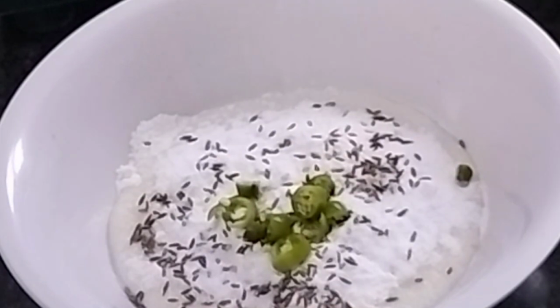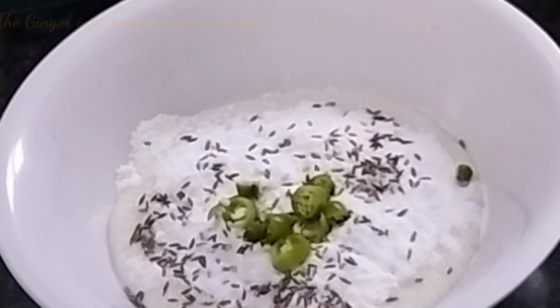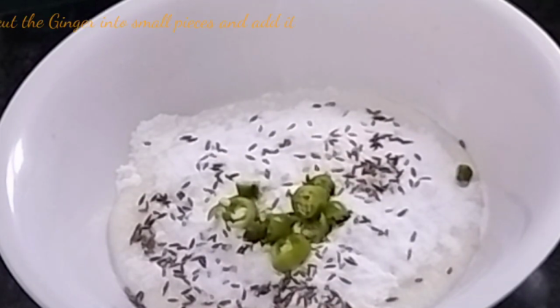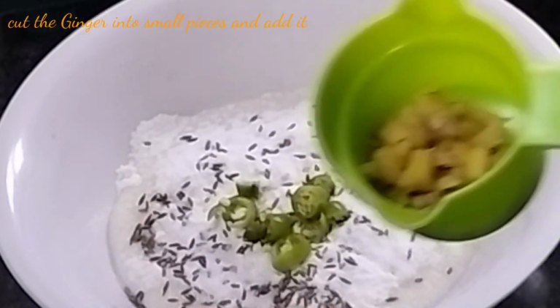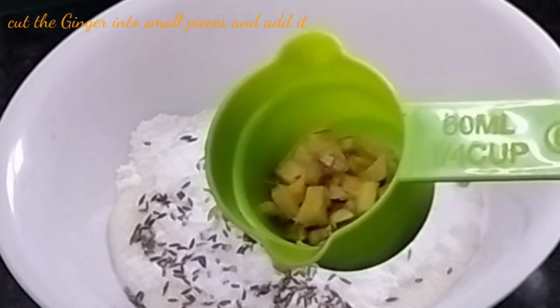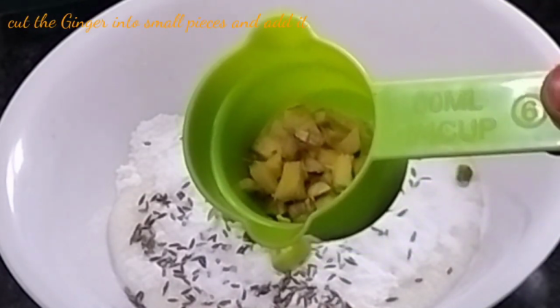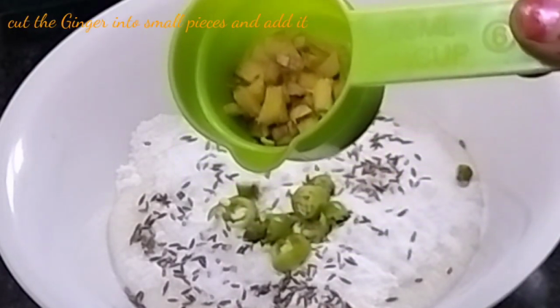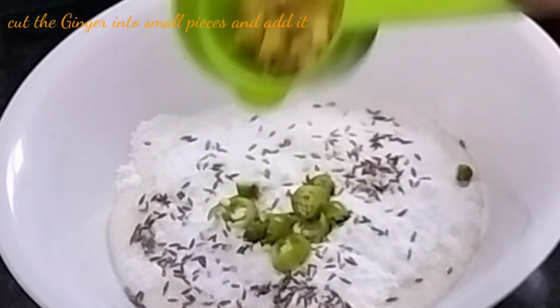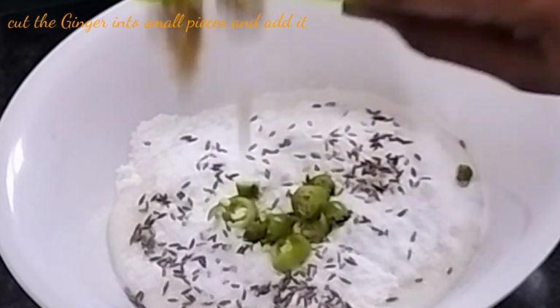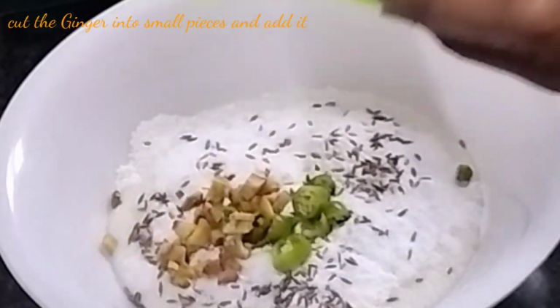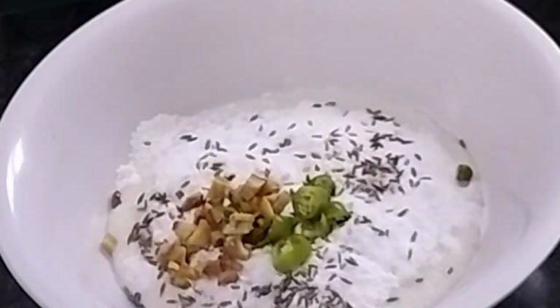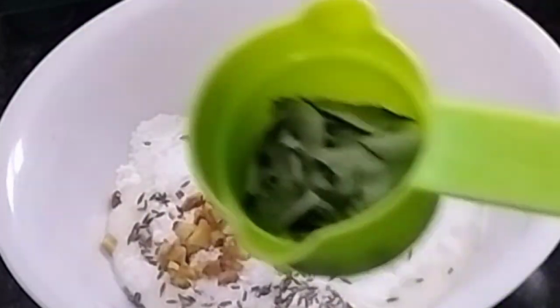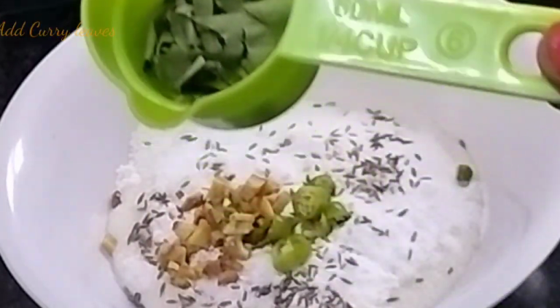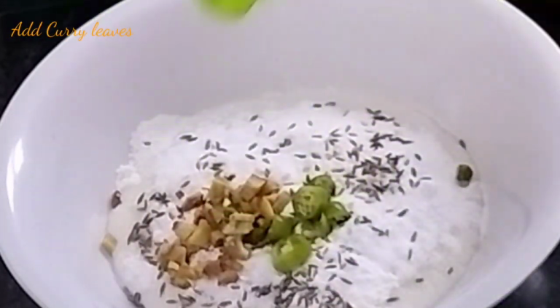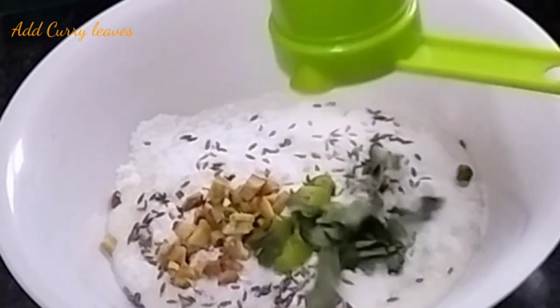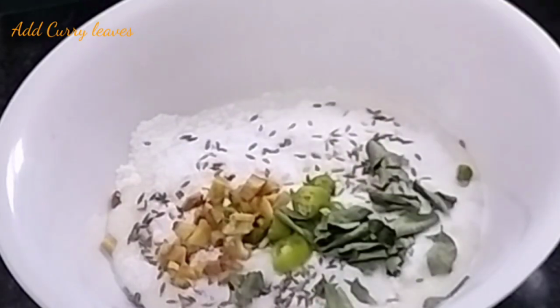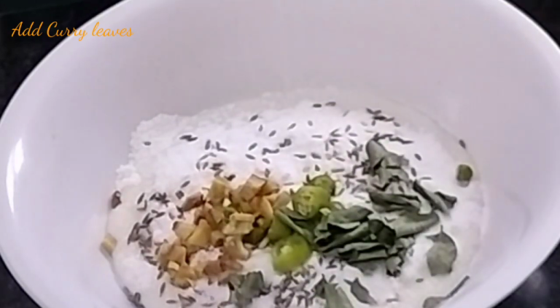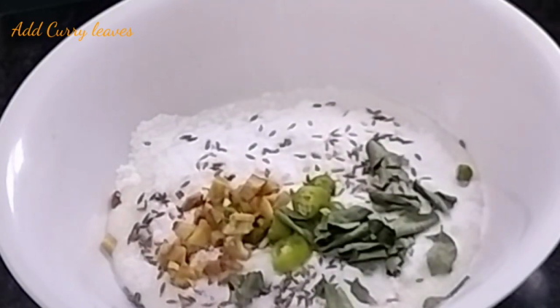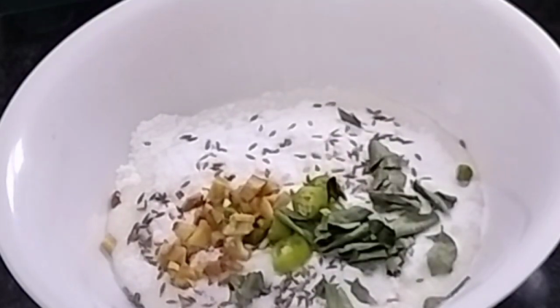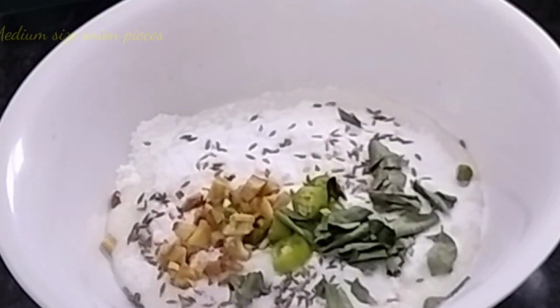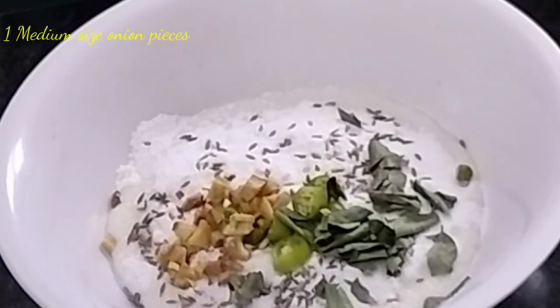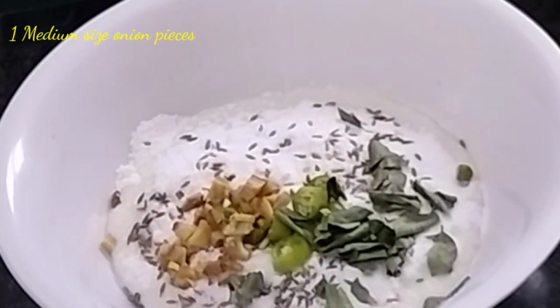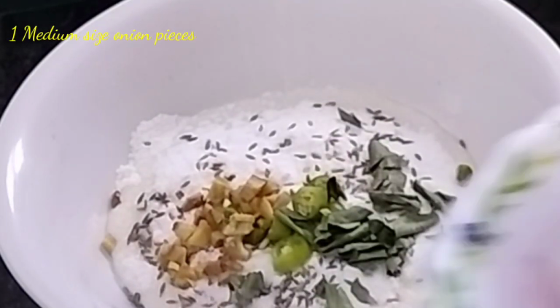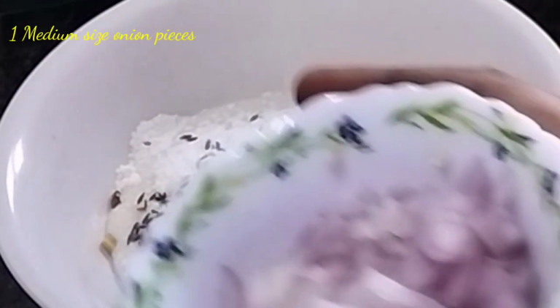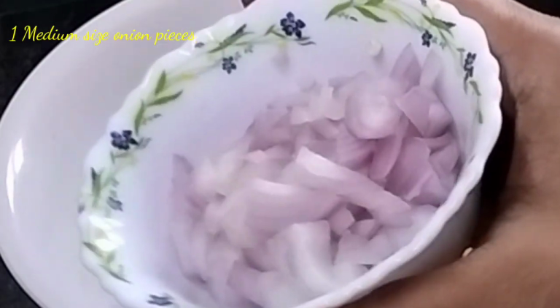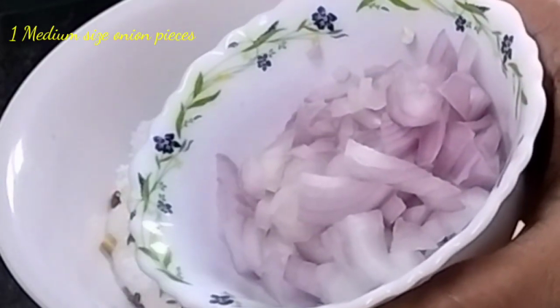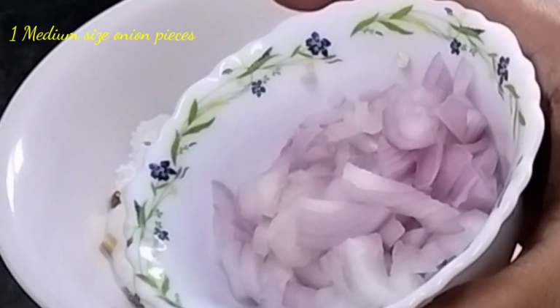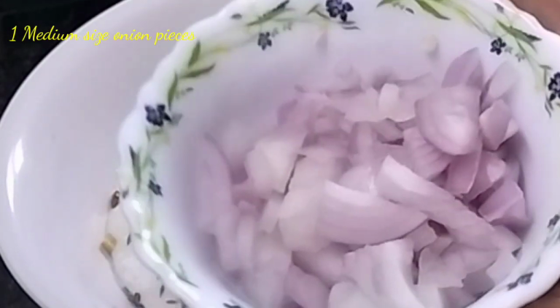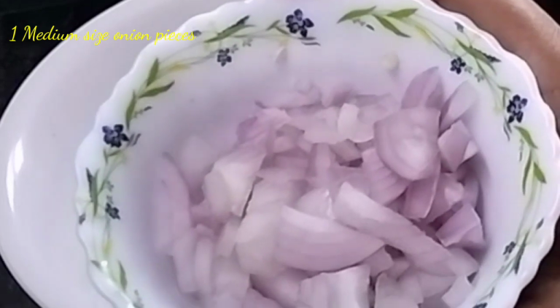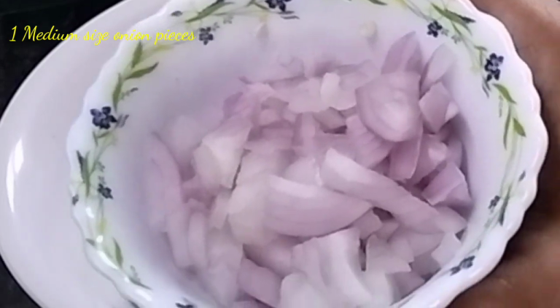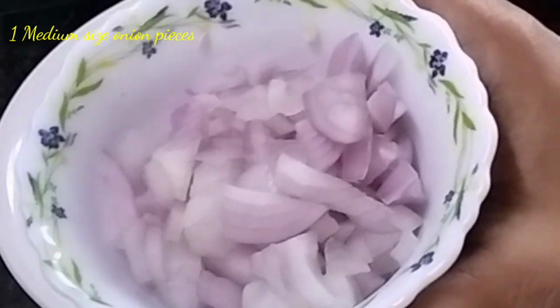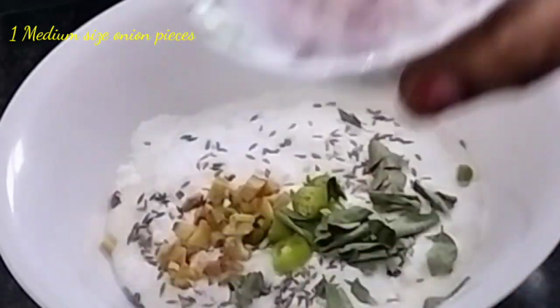Add some green. Paste the same ingredients in the mixture.